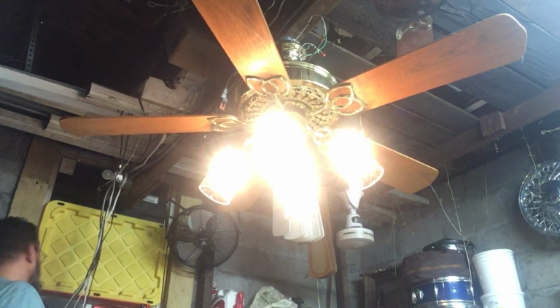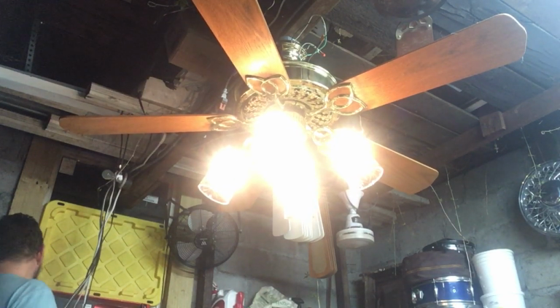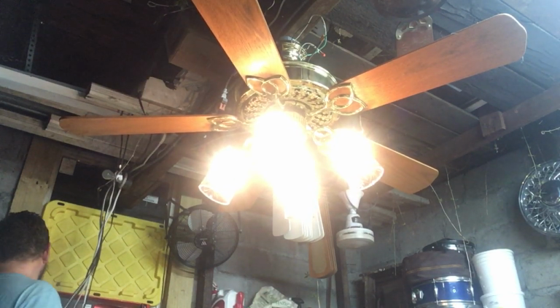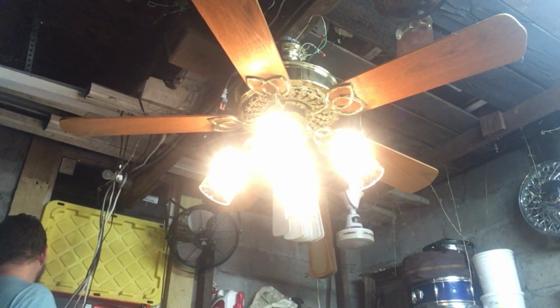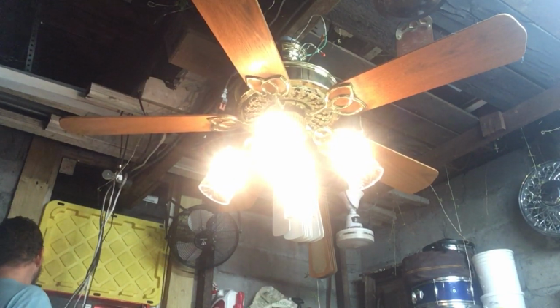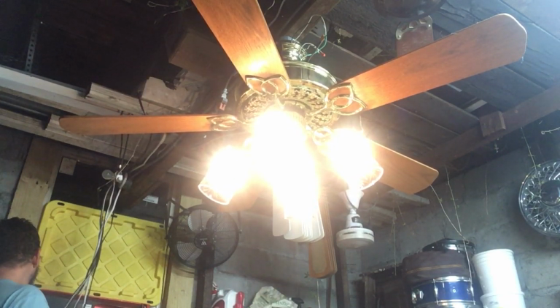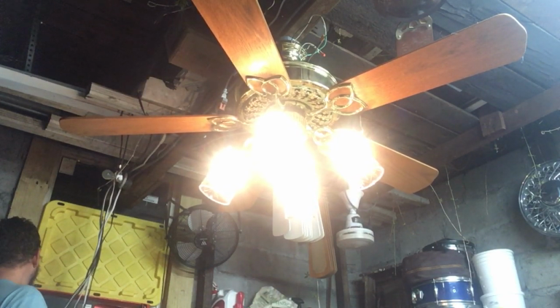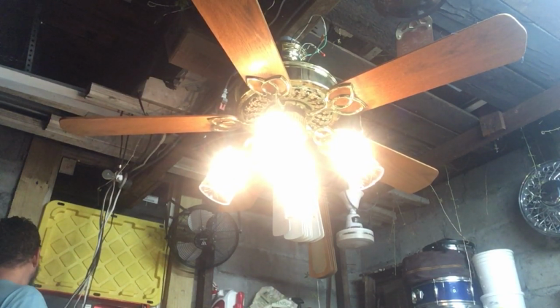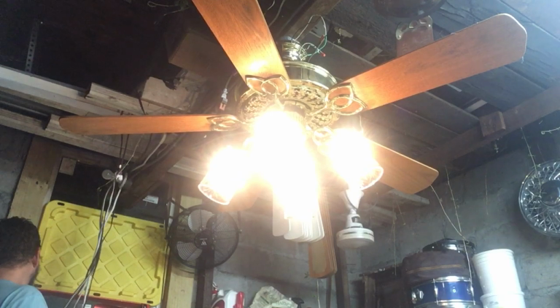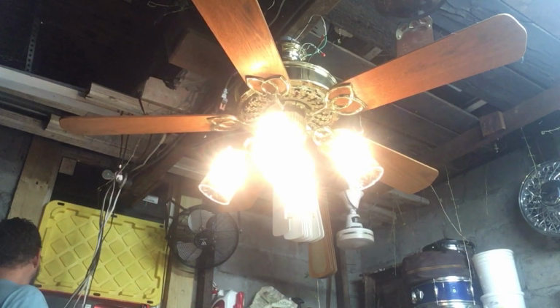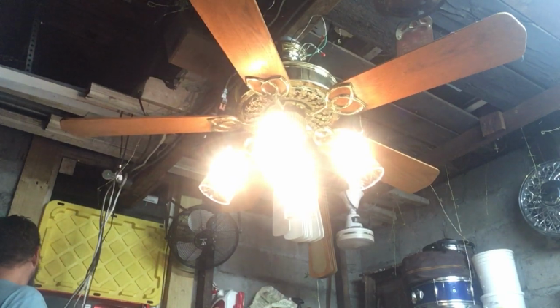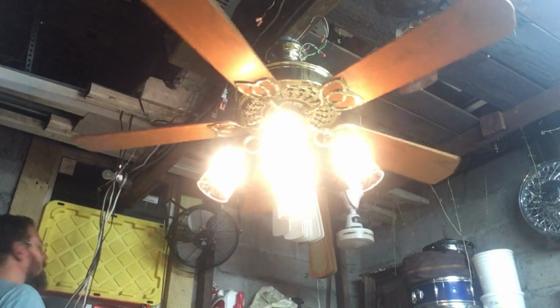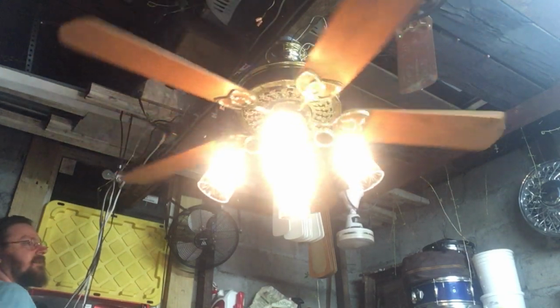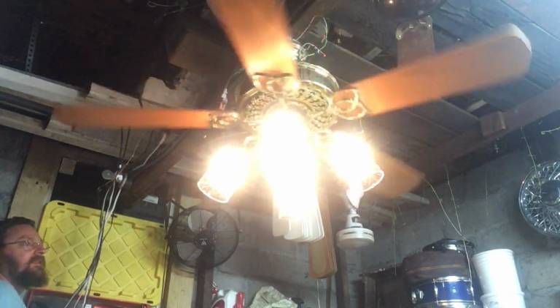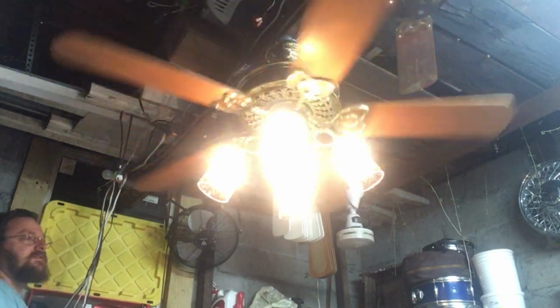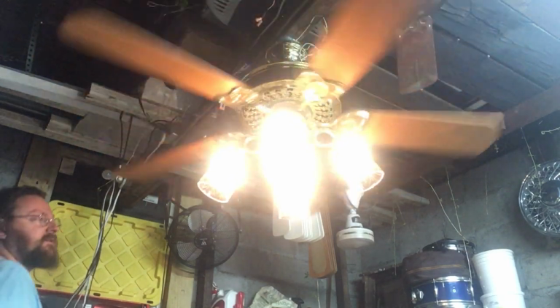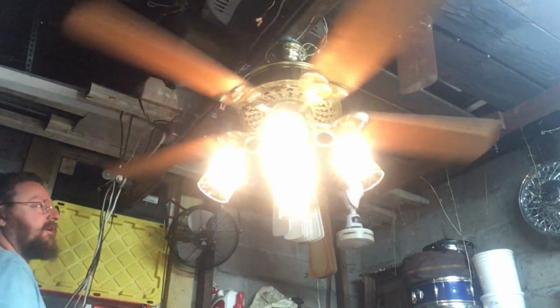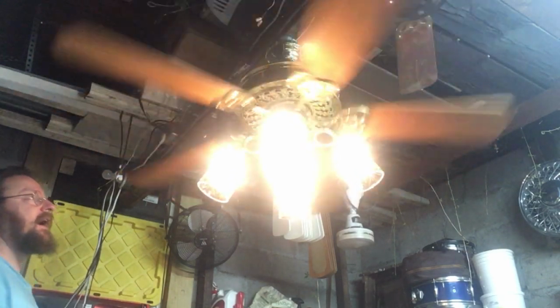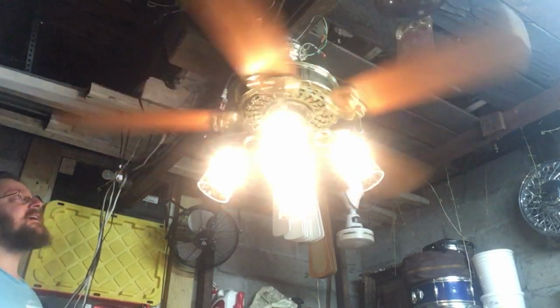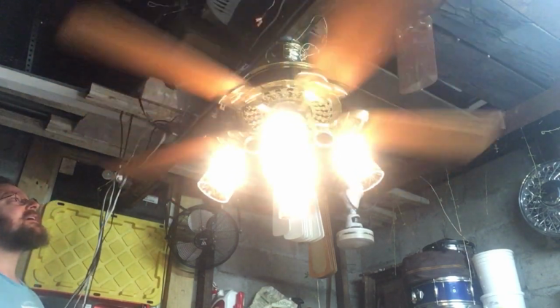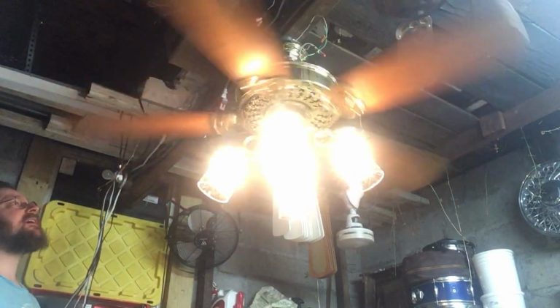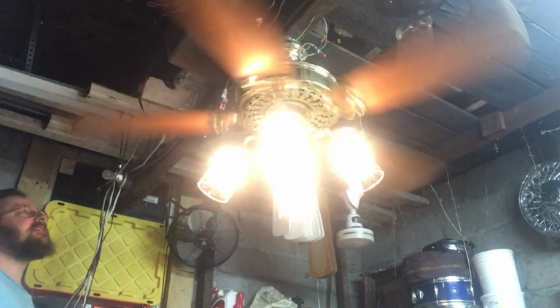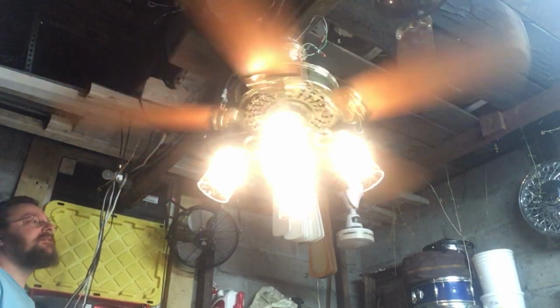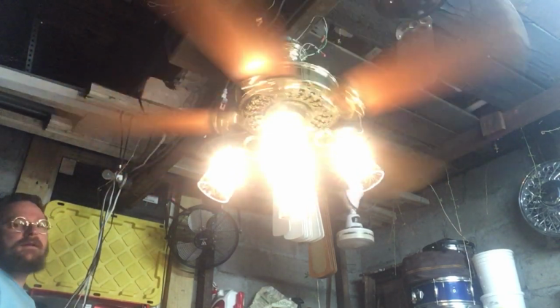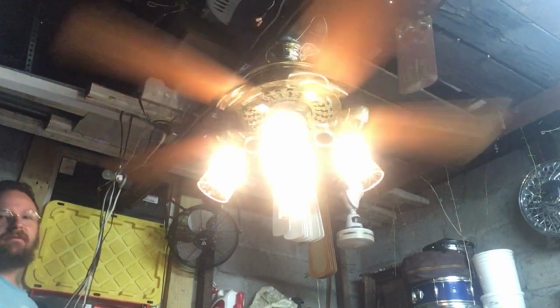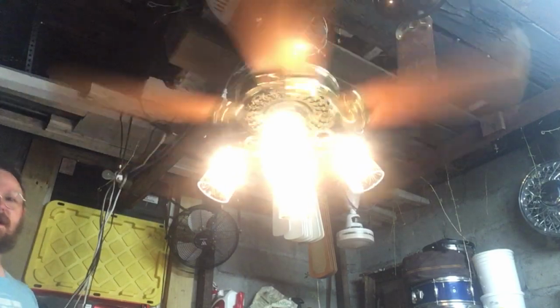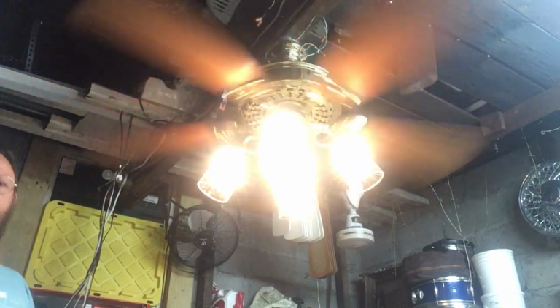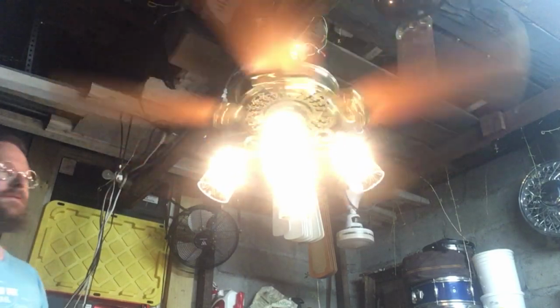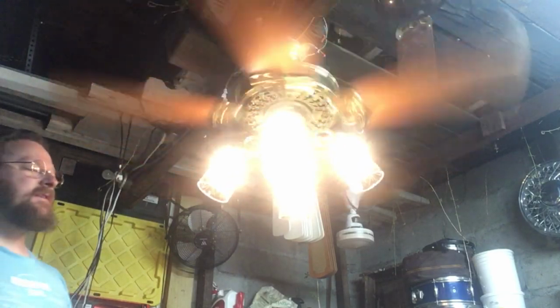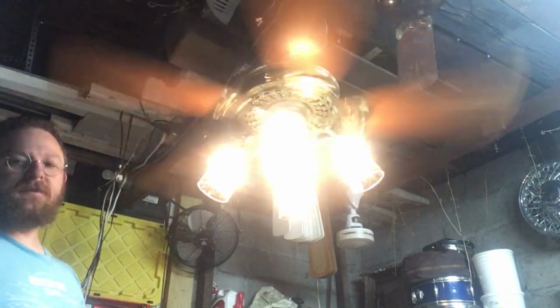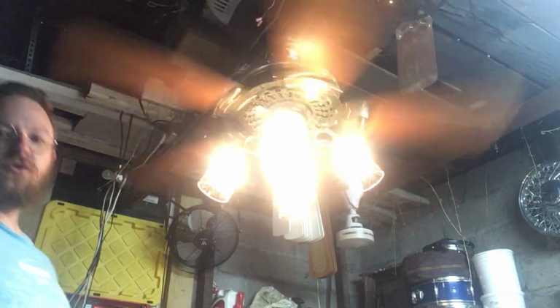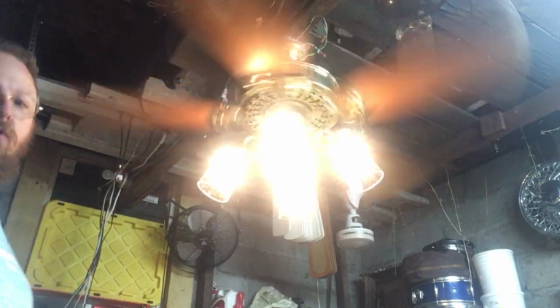So now the fan — I hit the button and it starts off on high. I have it rigged up to an IntelliTouch control.